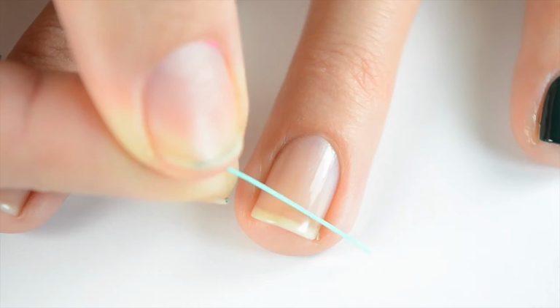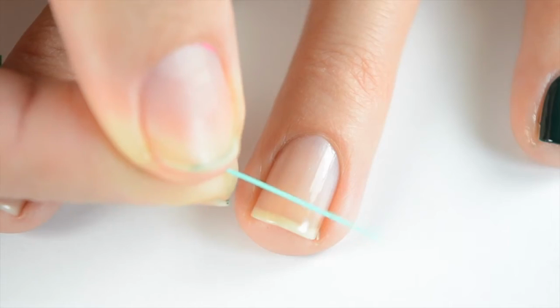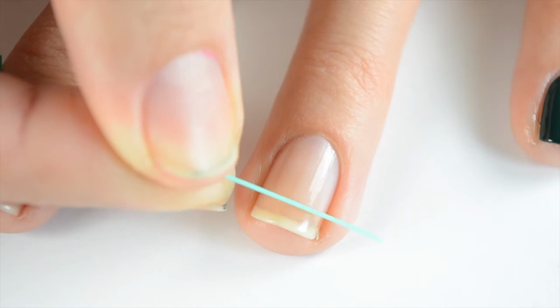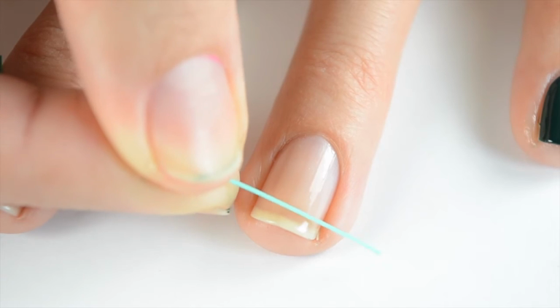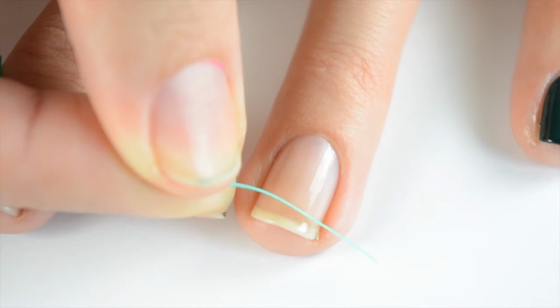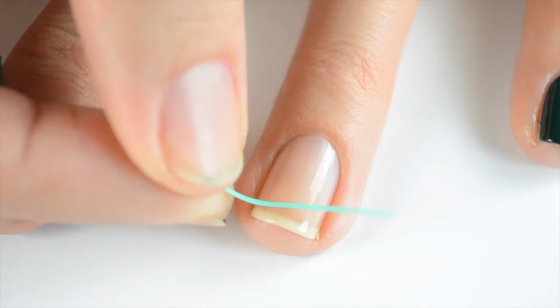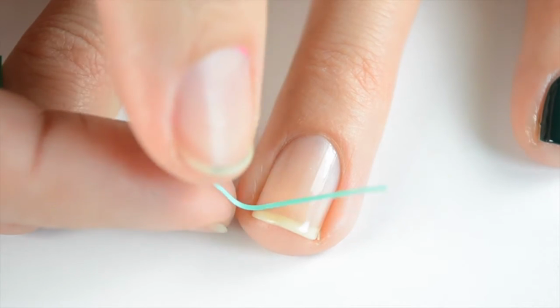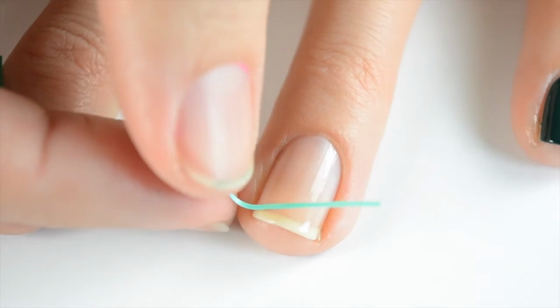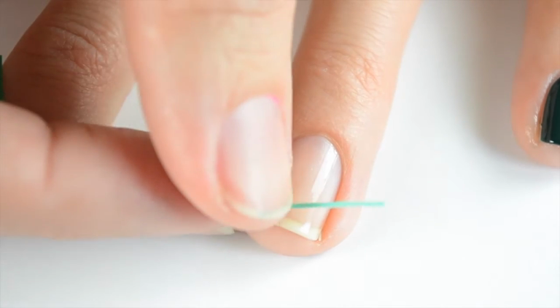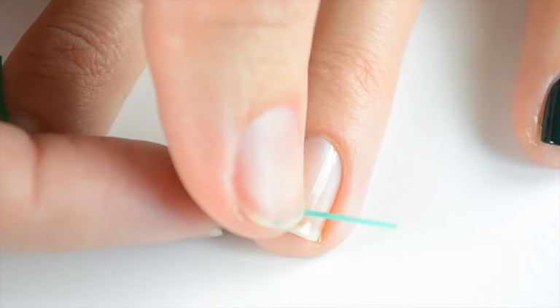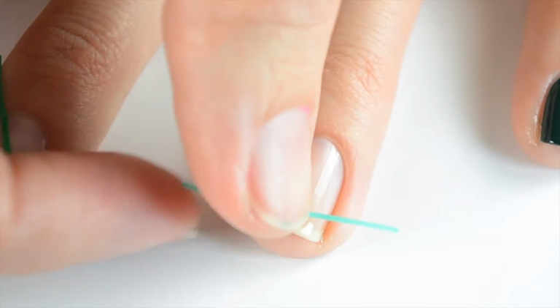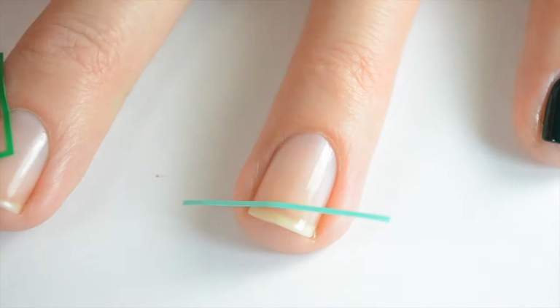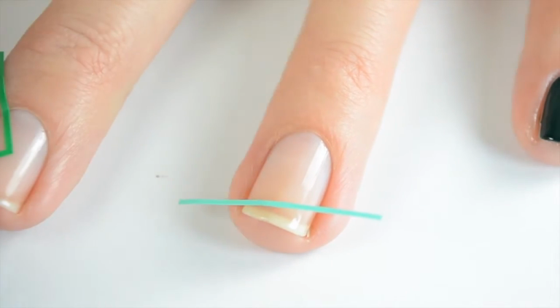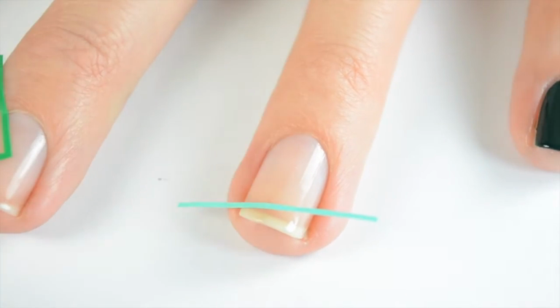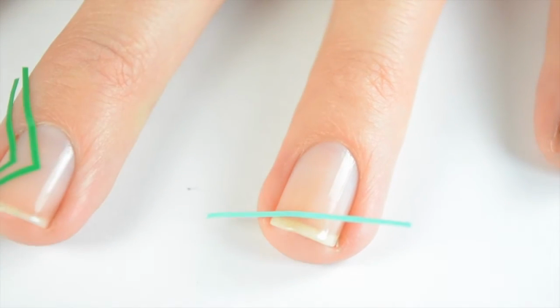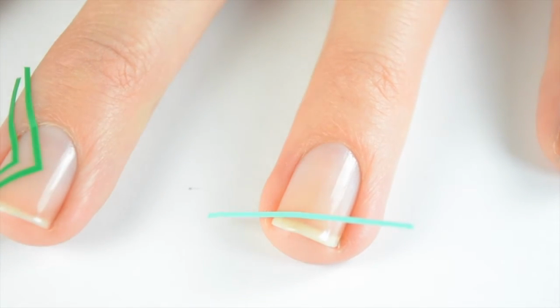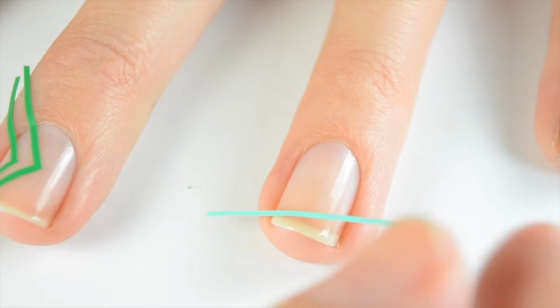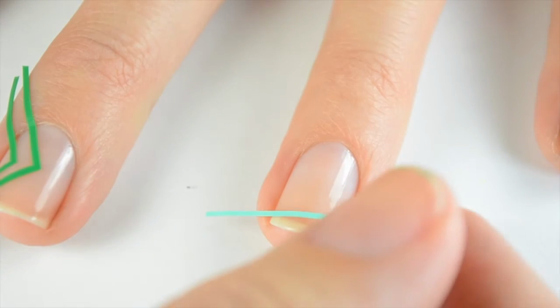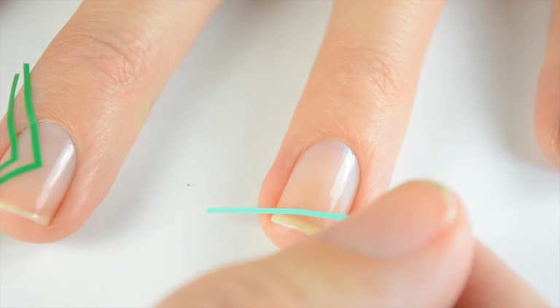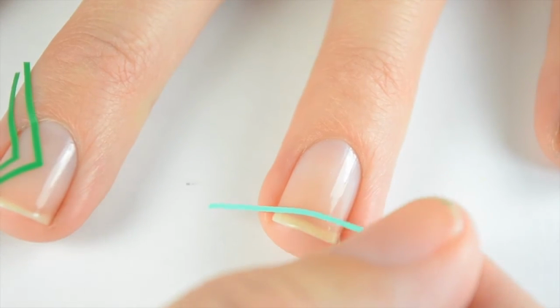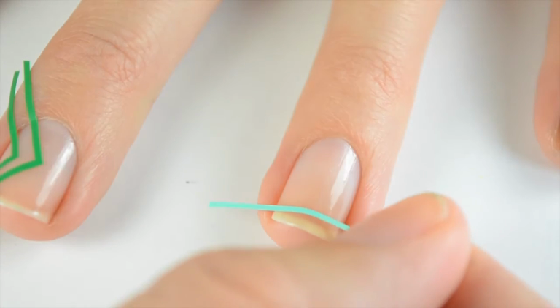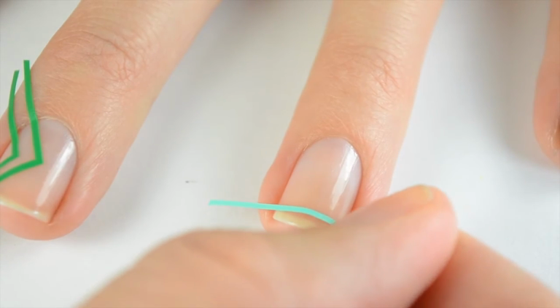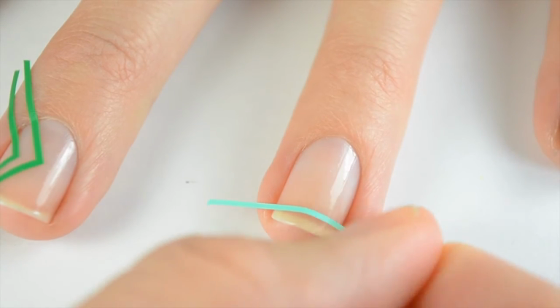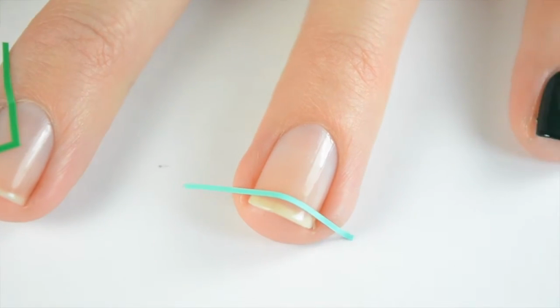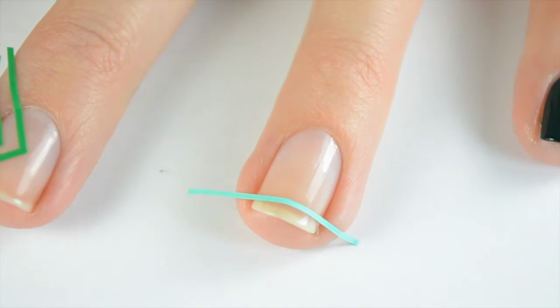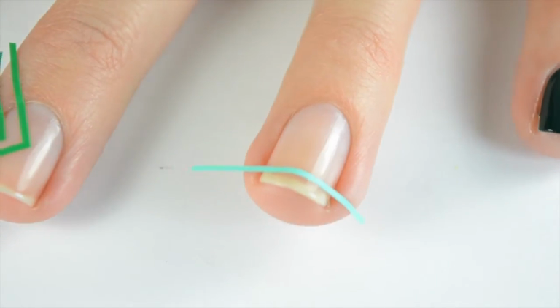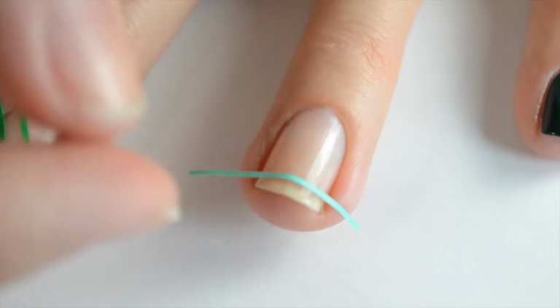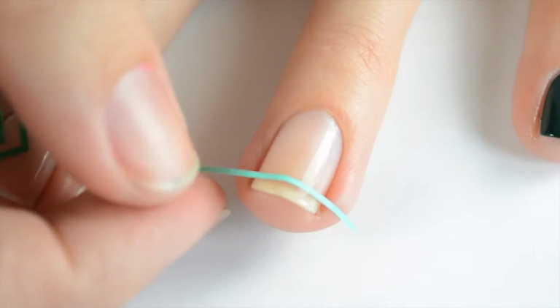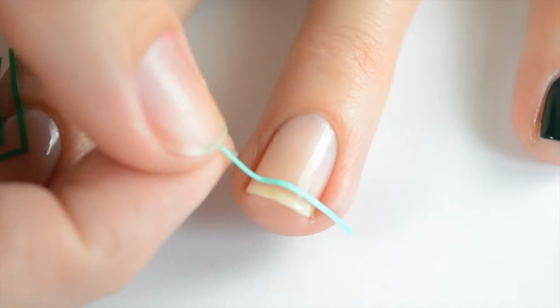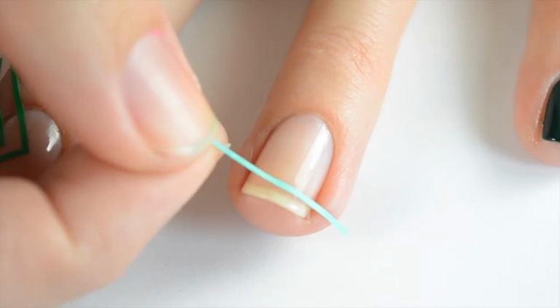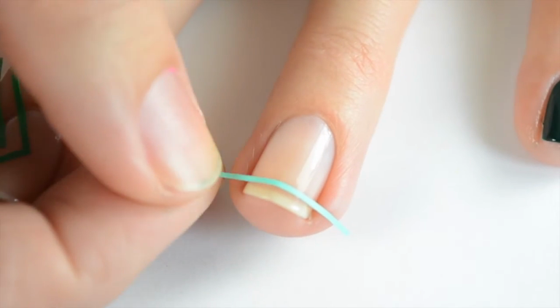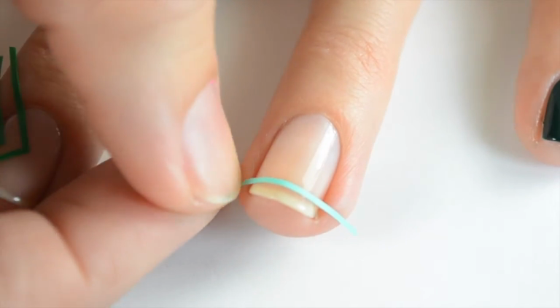Next I'm going to put on the skinny straight tape, then leave a little space on the top, and then place the other one with a little space in between underneath that one.